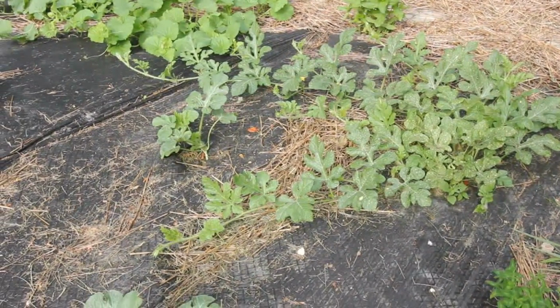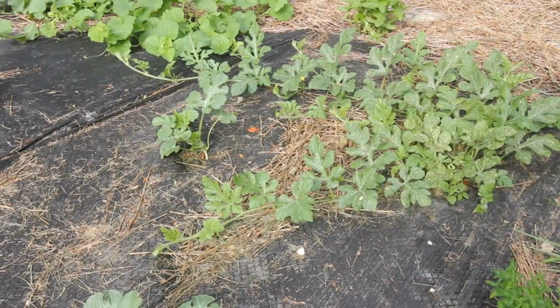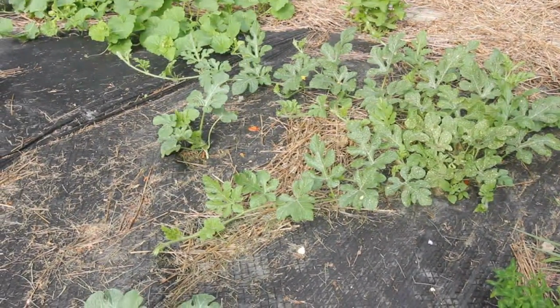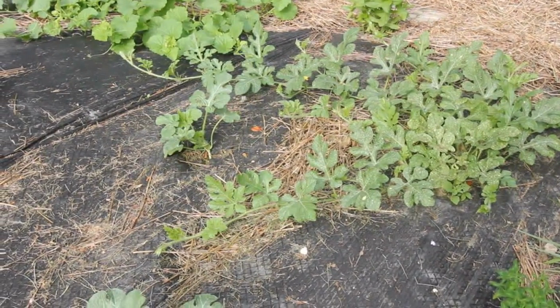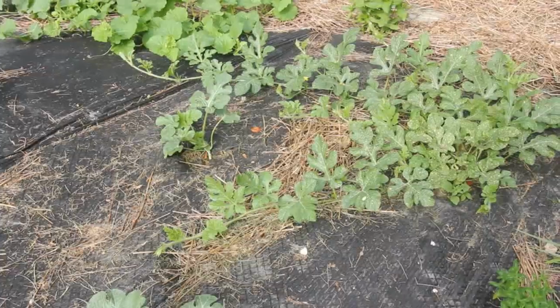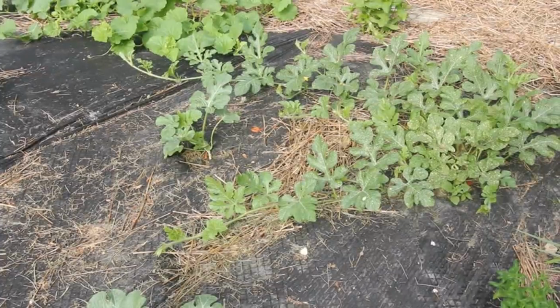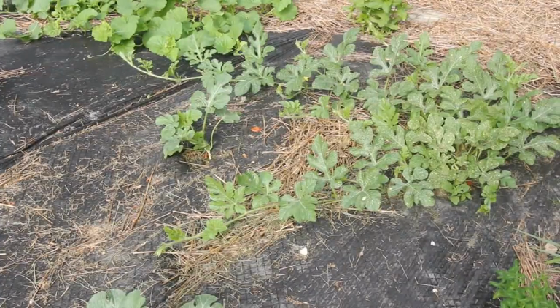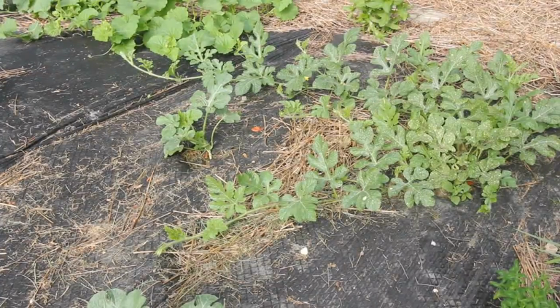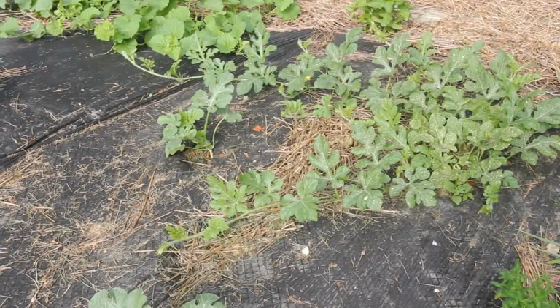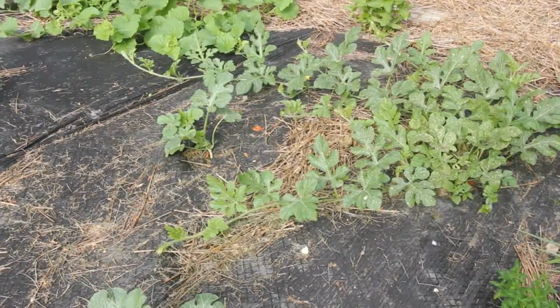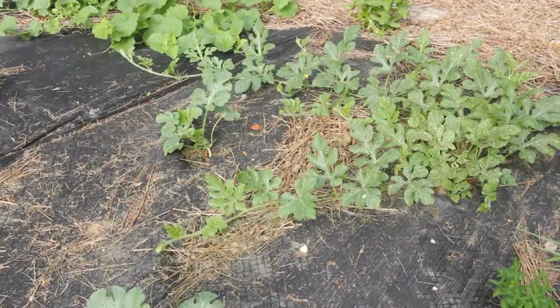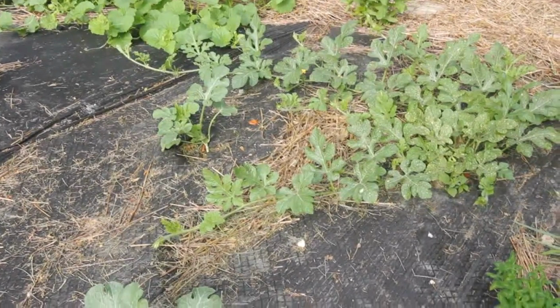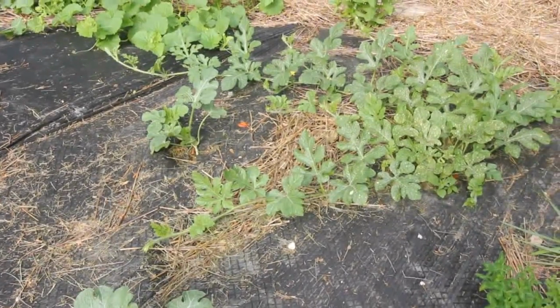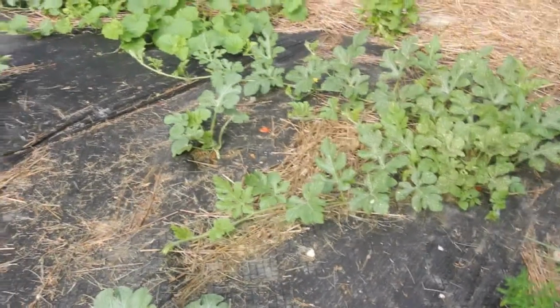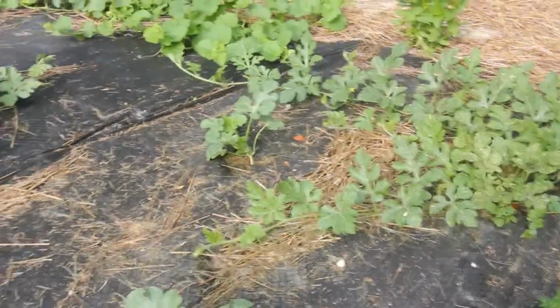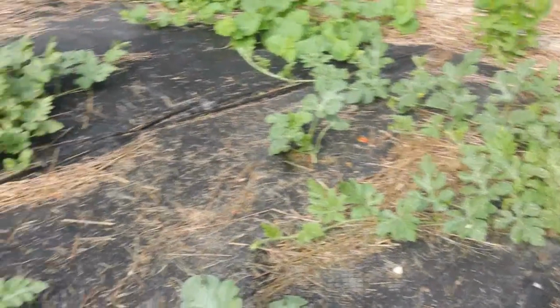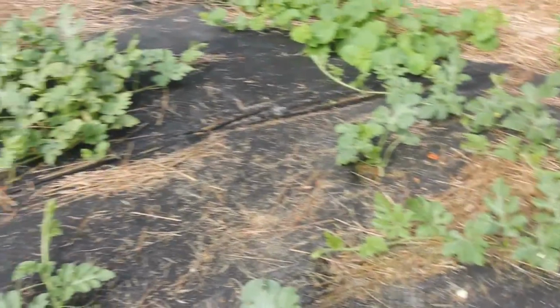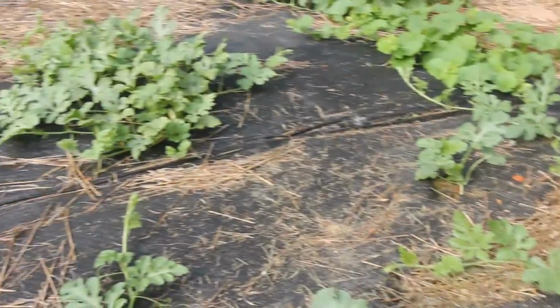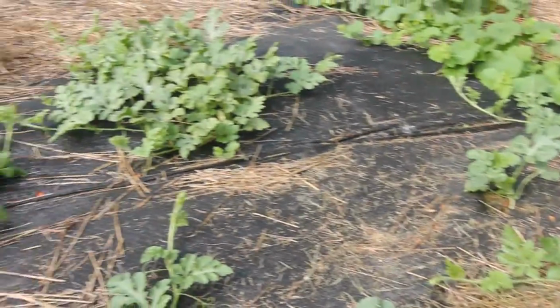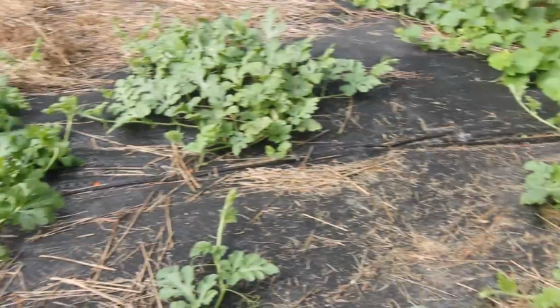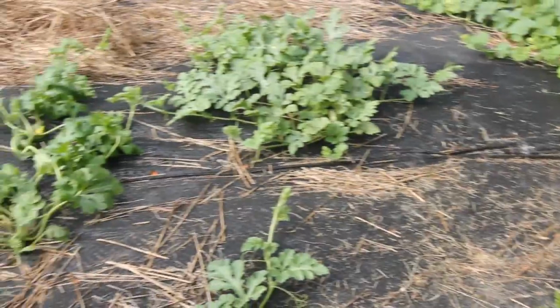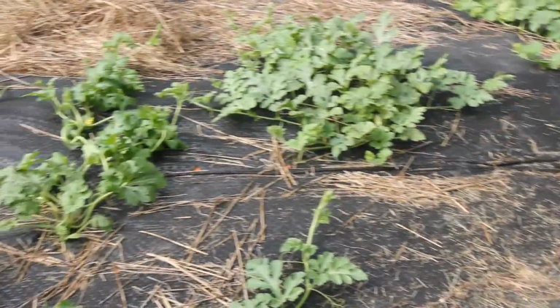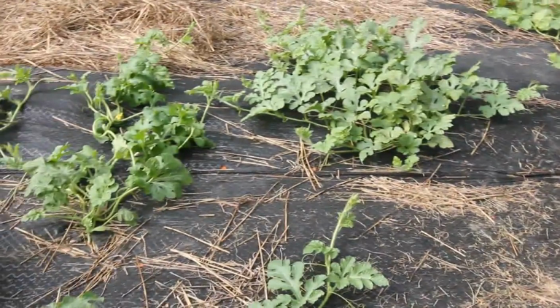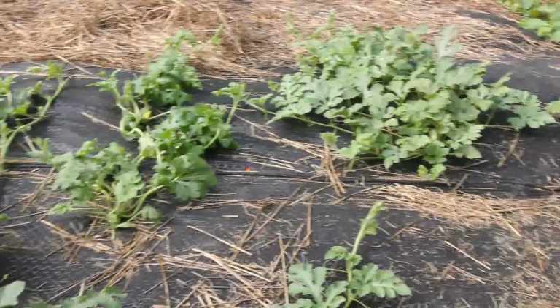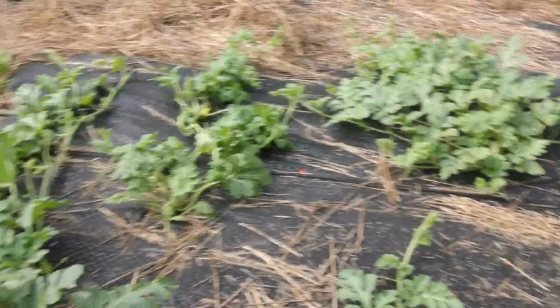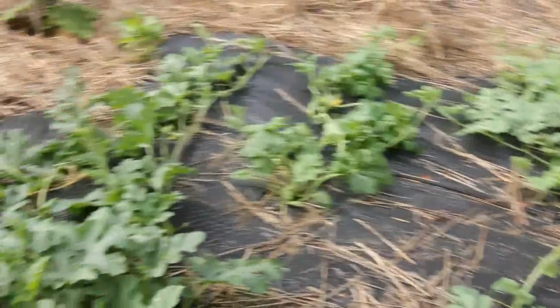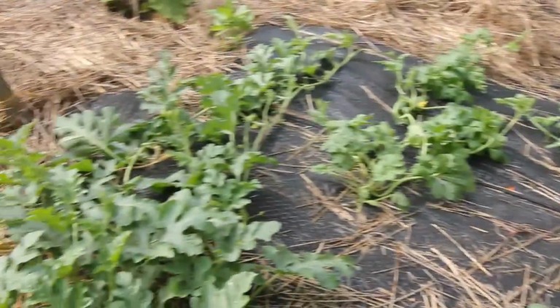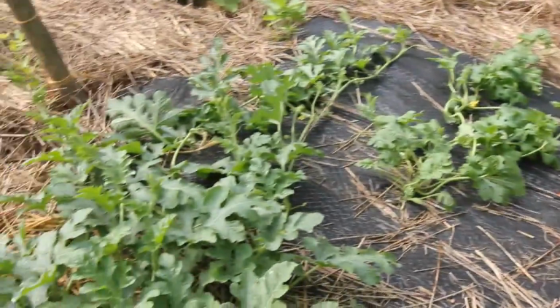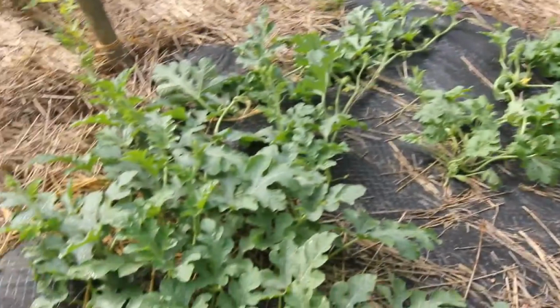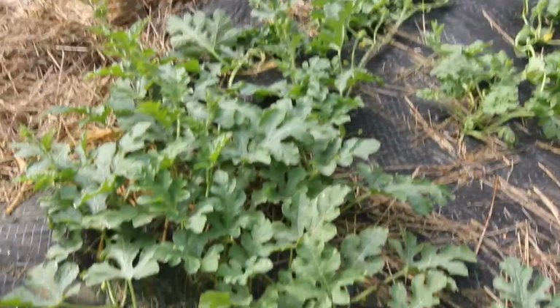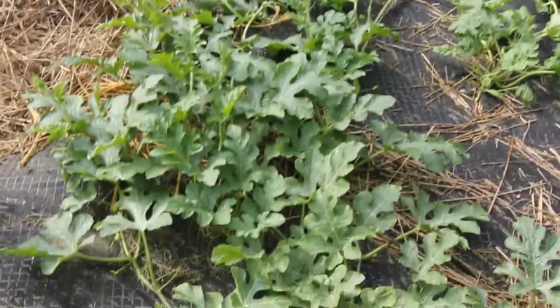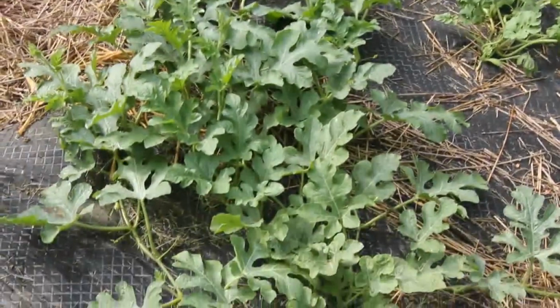Another reason somebody might want to hand pollinate their watermelon flowers would be if you have a lack of pollinators, which I don't, but I'm going to show you guys how to do it anyhow.